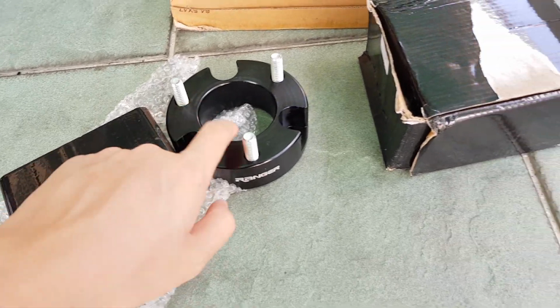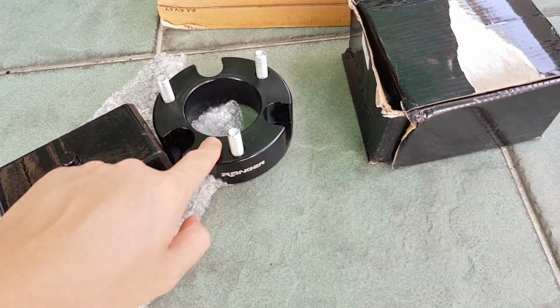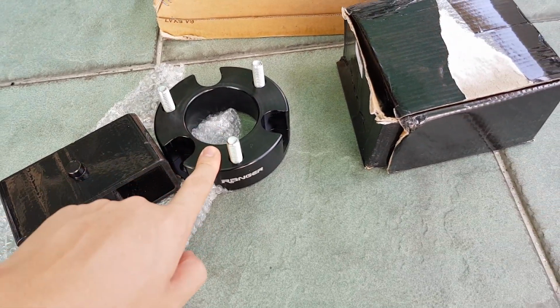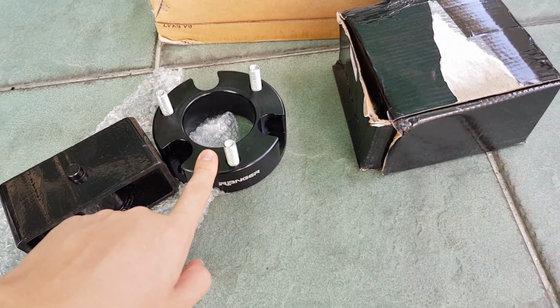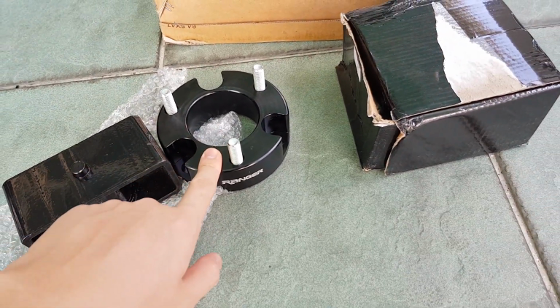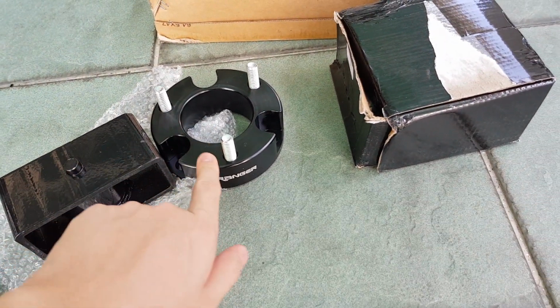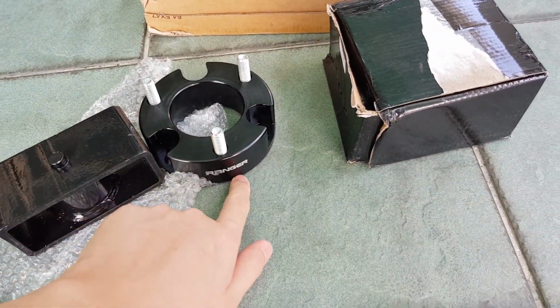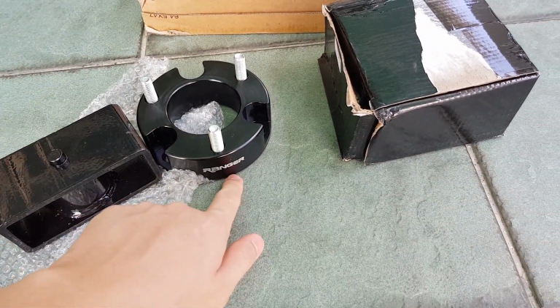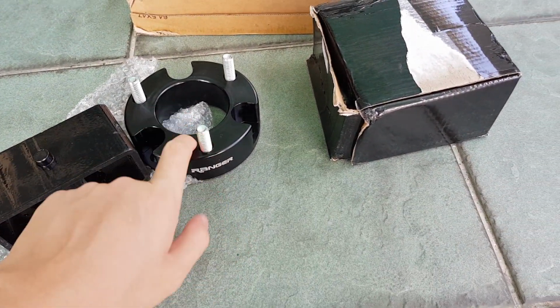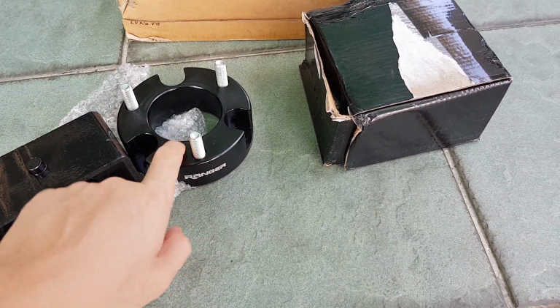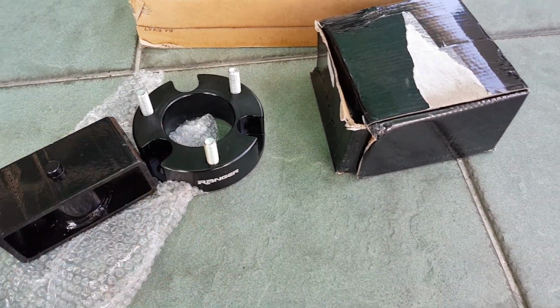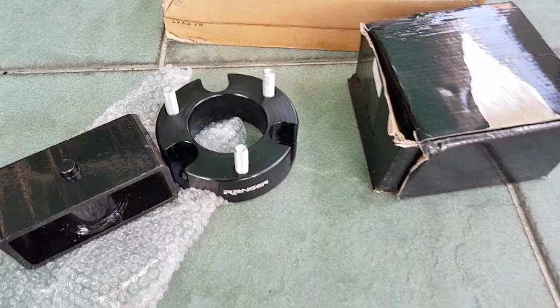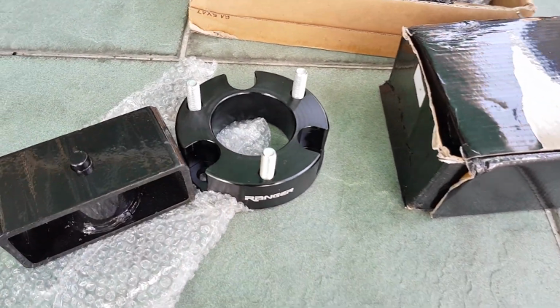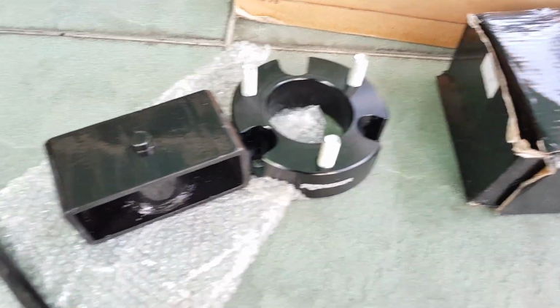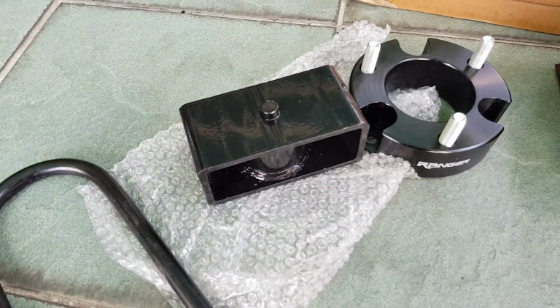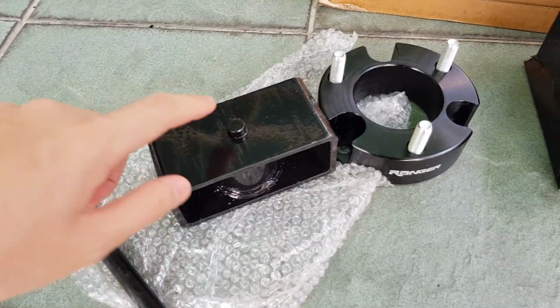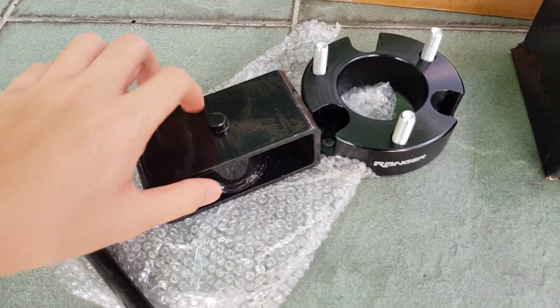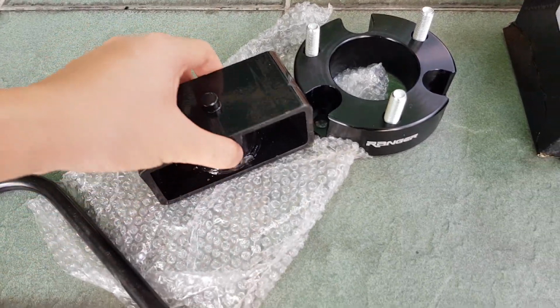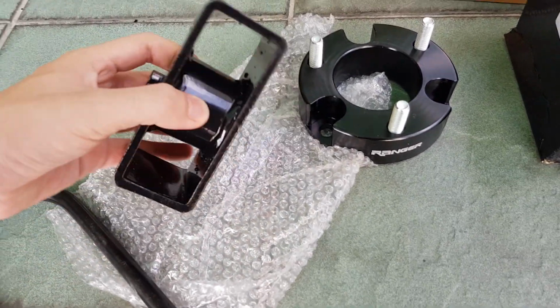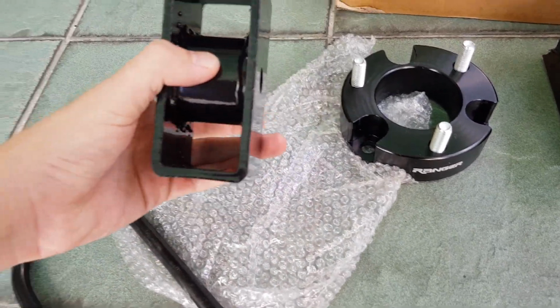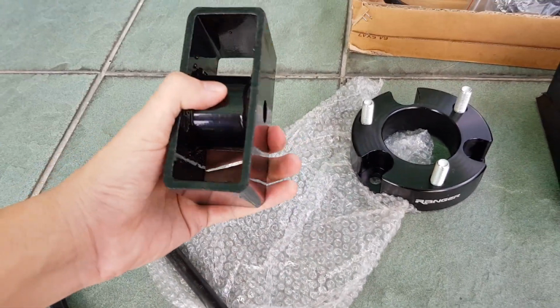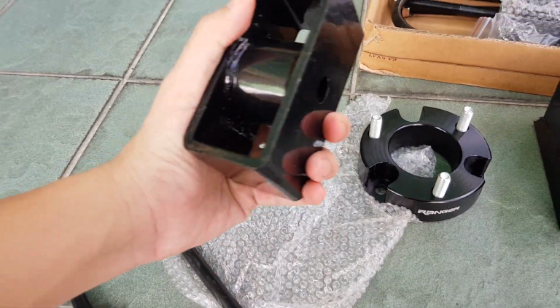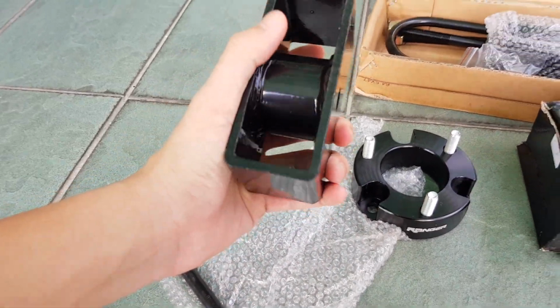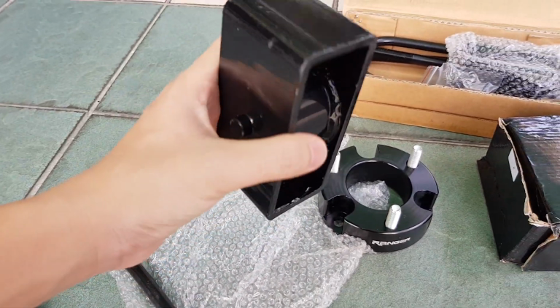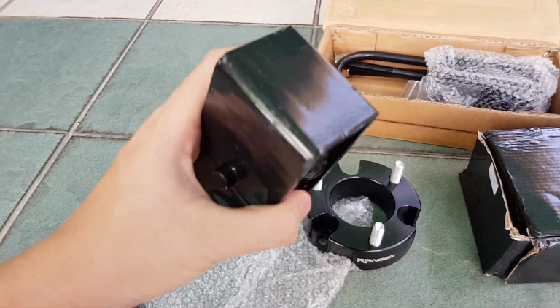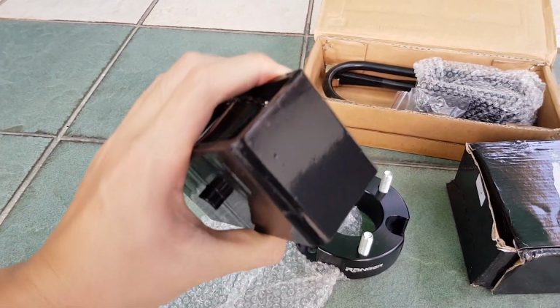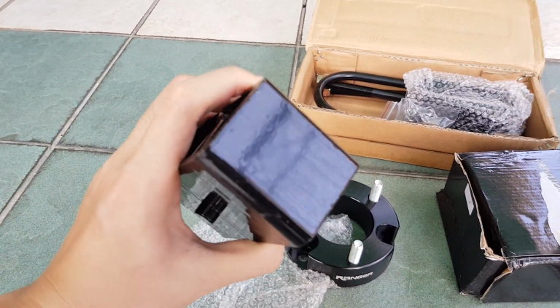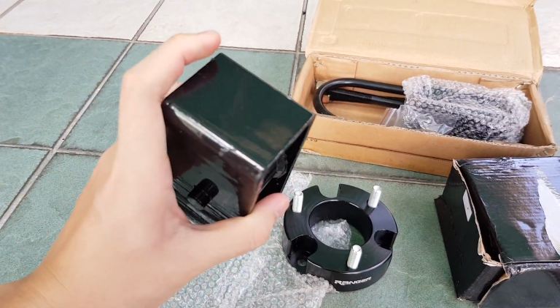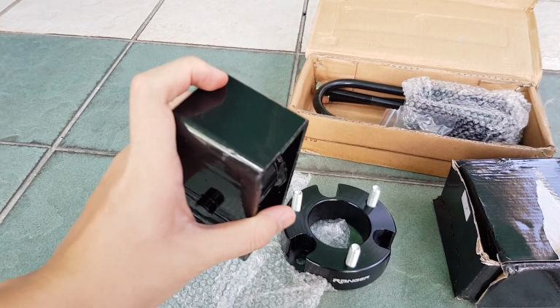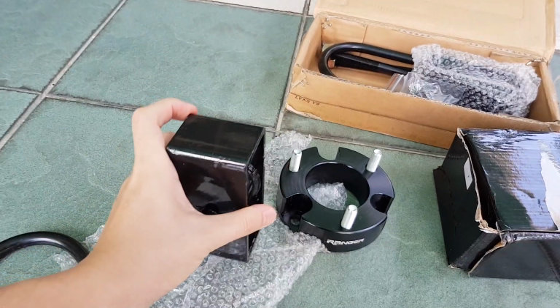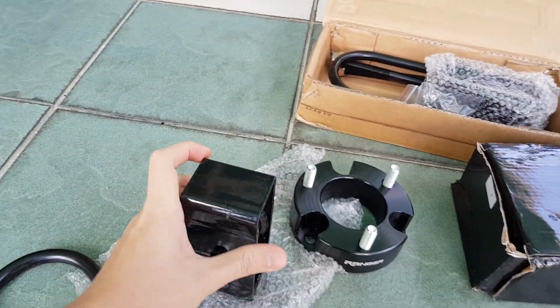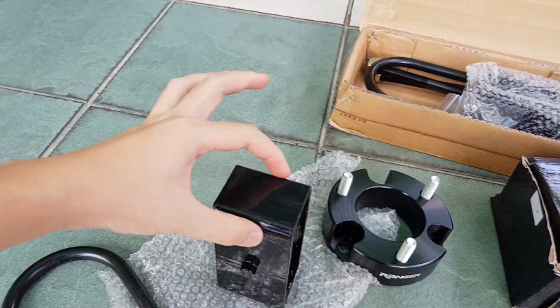For the front, we can leave it at around two and a half inch by using the one and a half inch spacer, and the rear just leave it two inch, which is this height.